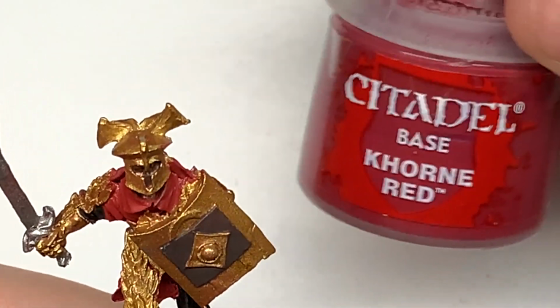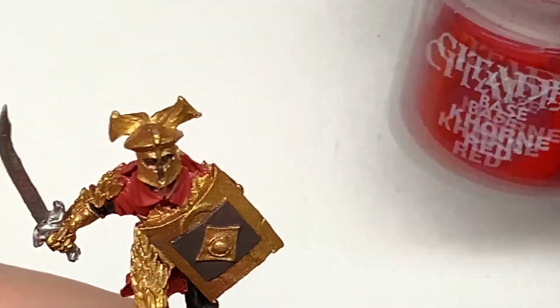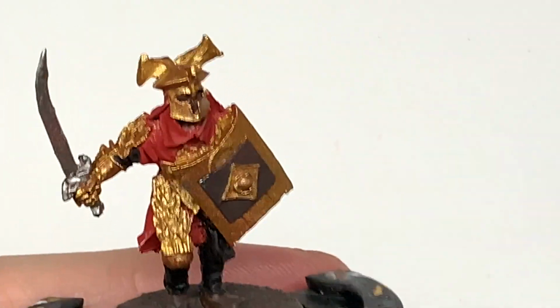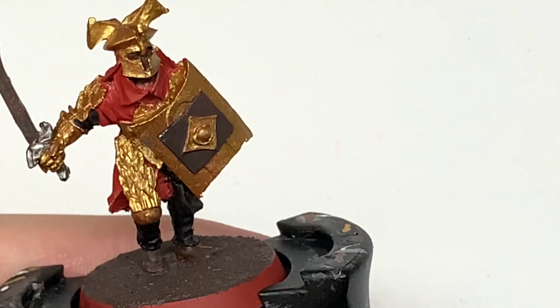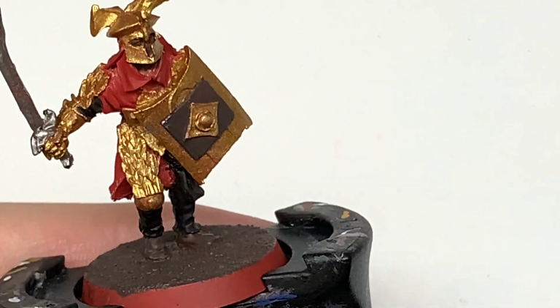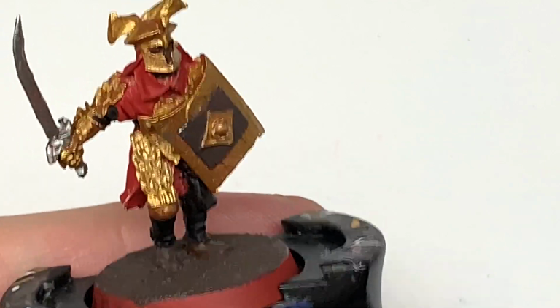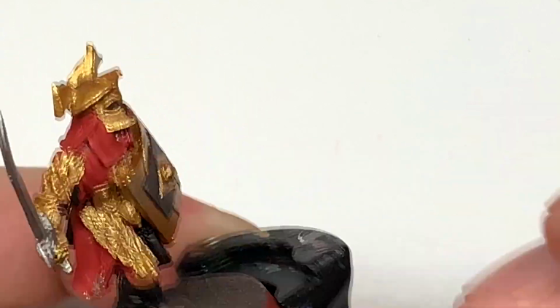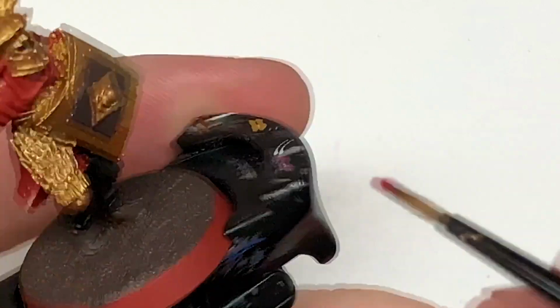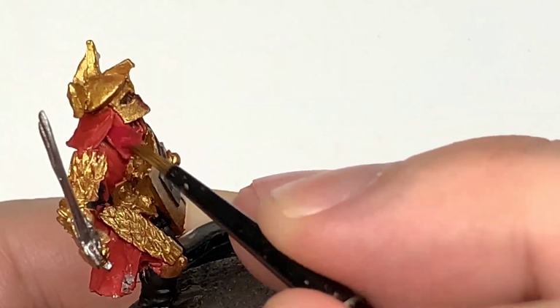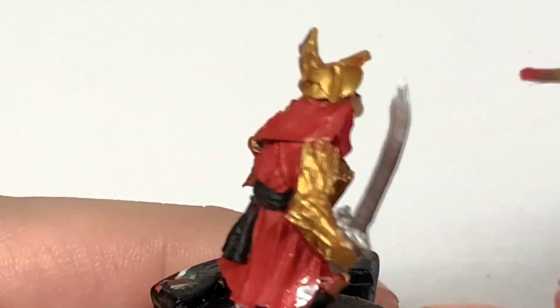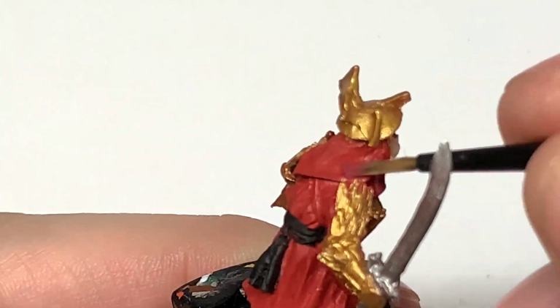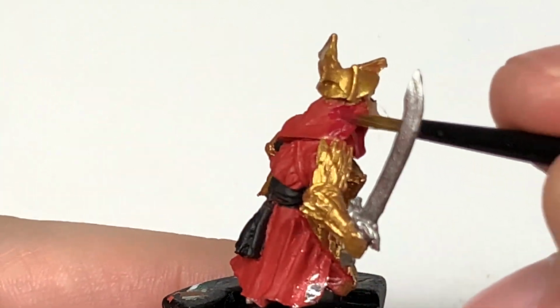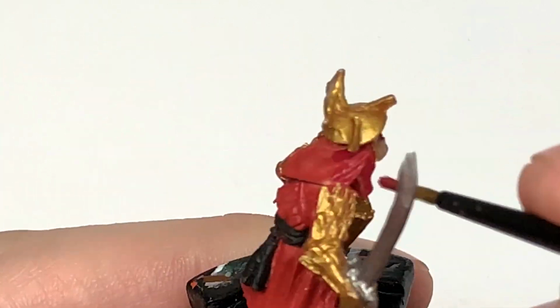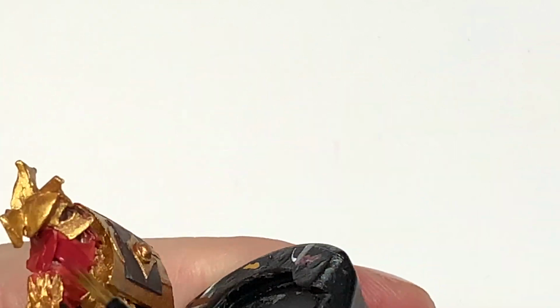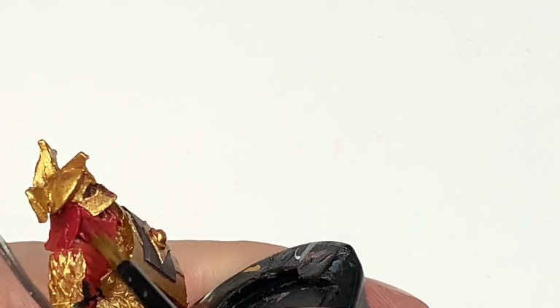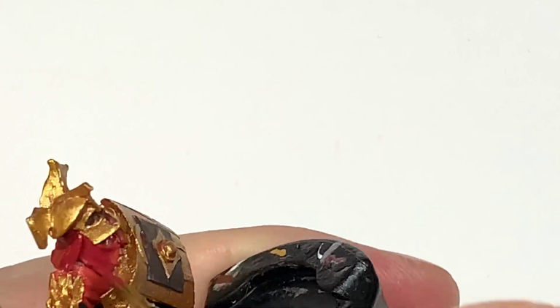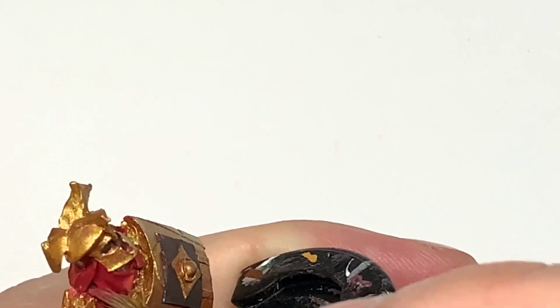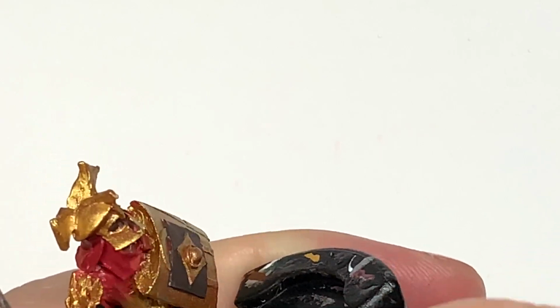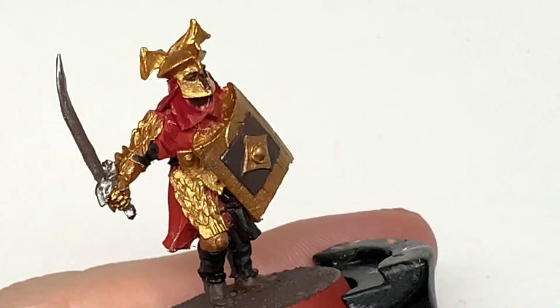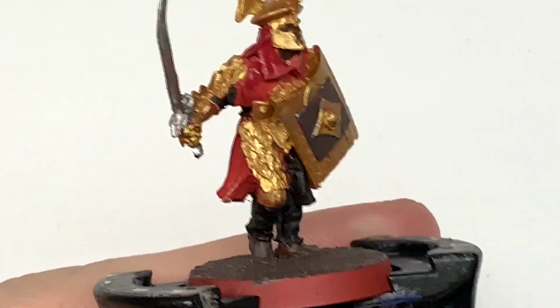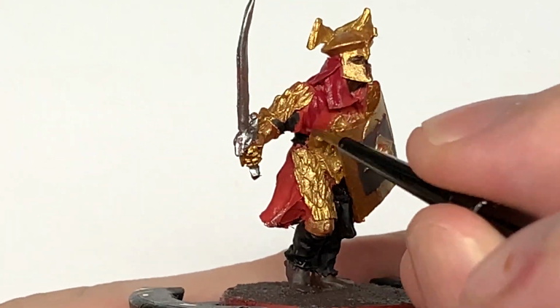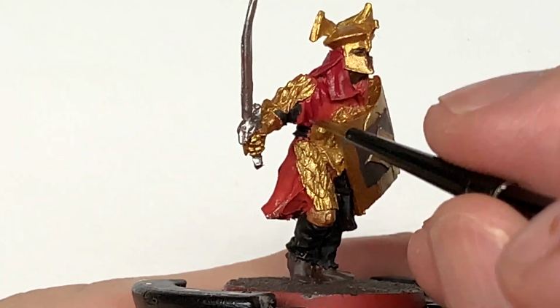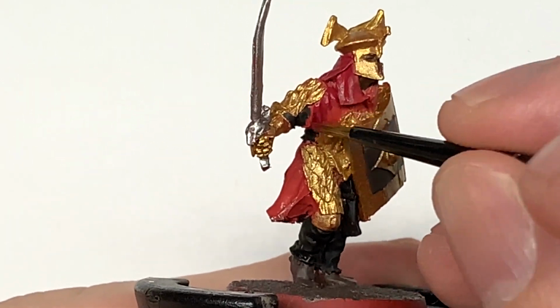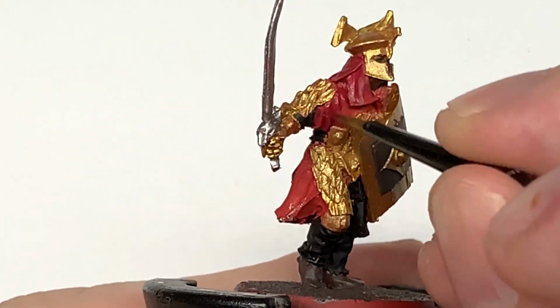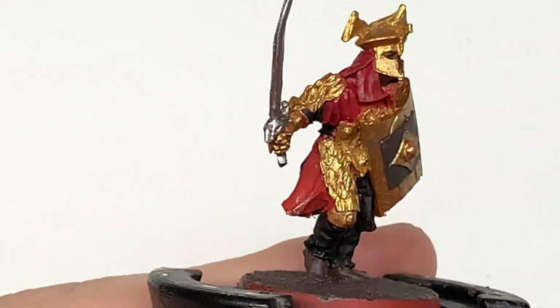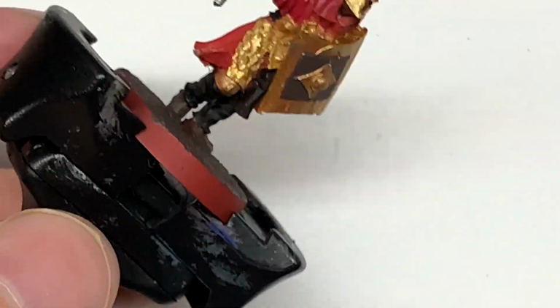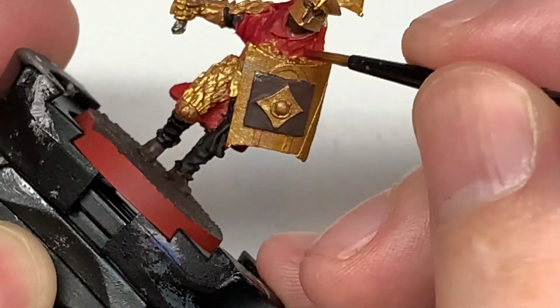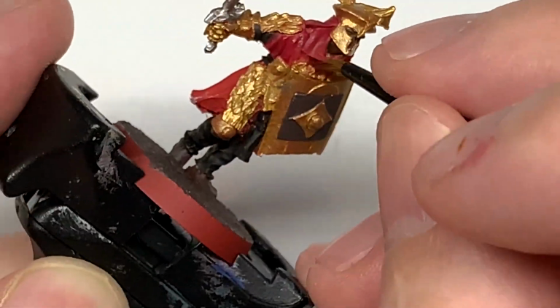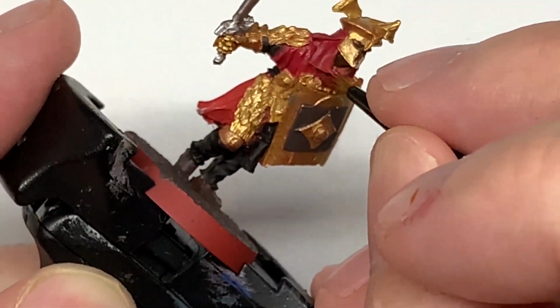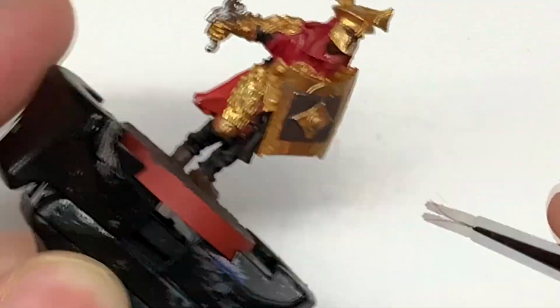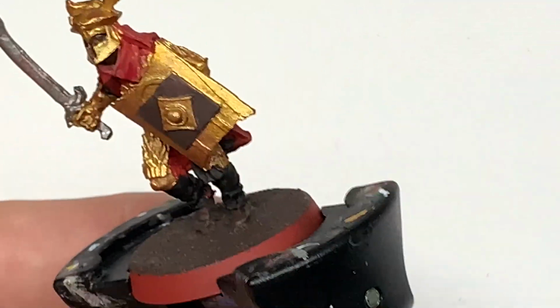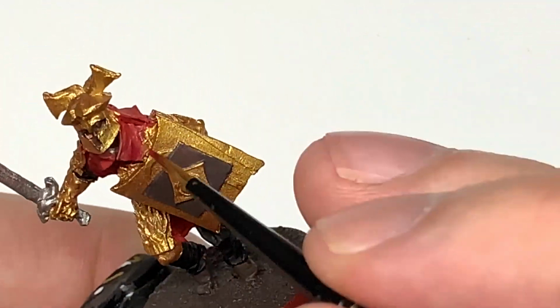Now I'm going to use some Citadel Corn Red as the final colour for the clothing — or her clothing, can't really tell under all that armour. But for the final parts of the clothing we are going to be using Citadel Corn Red.